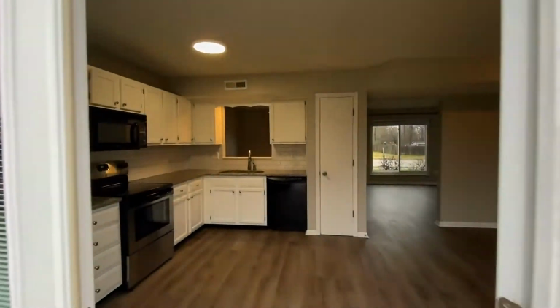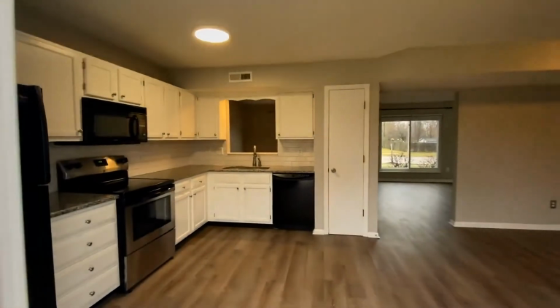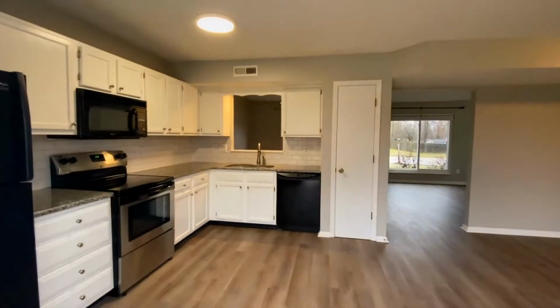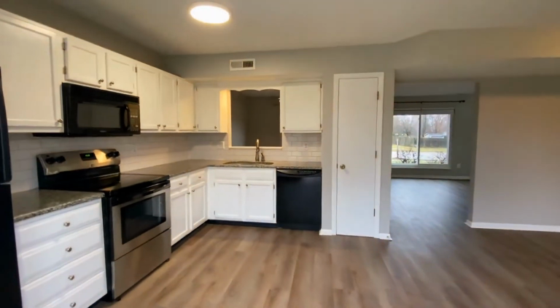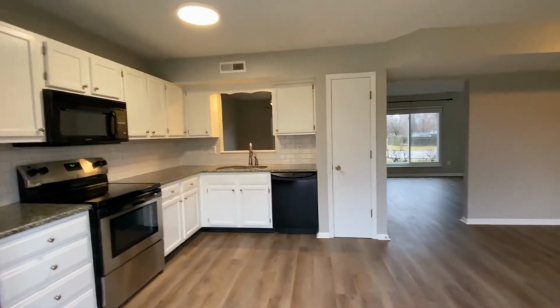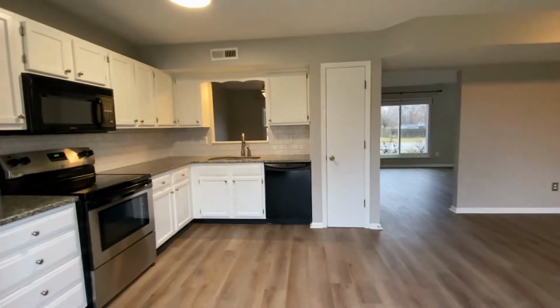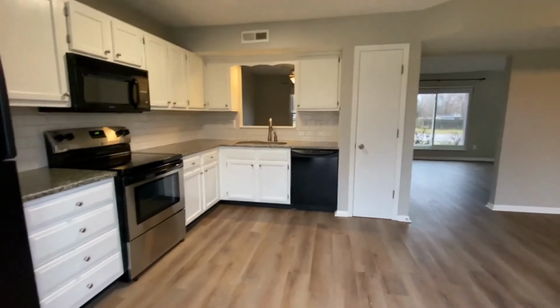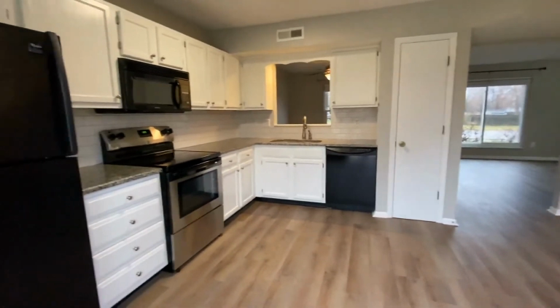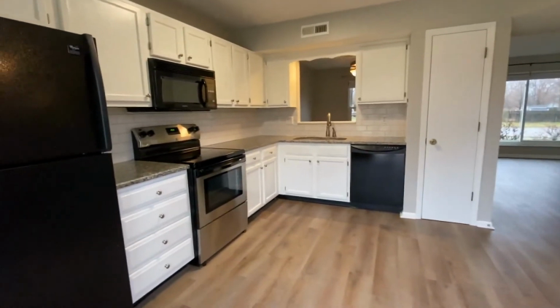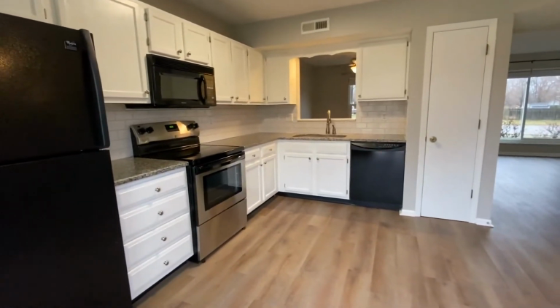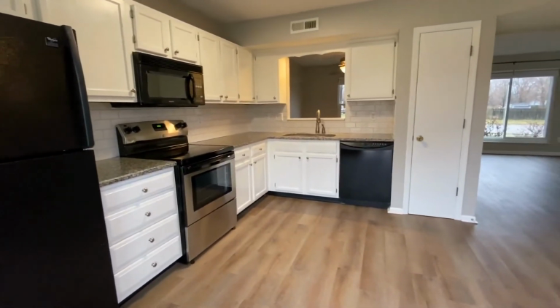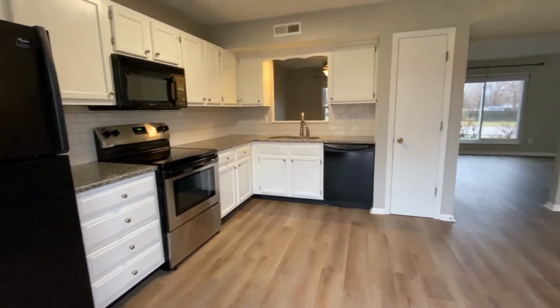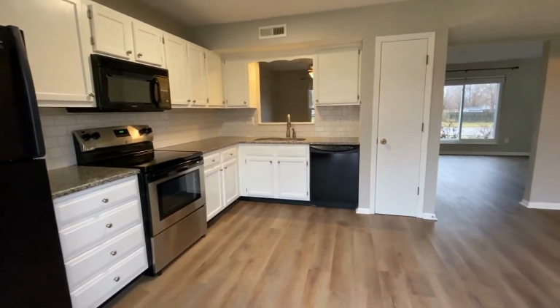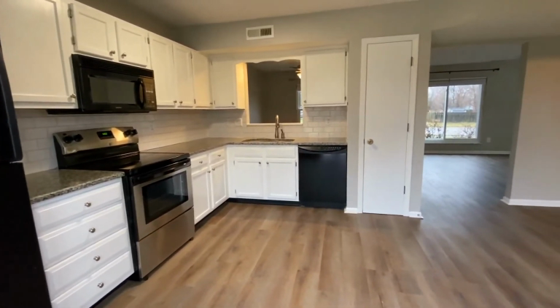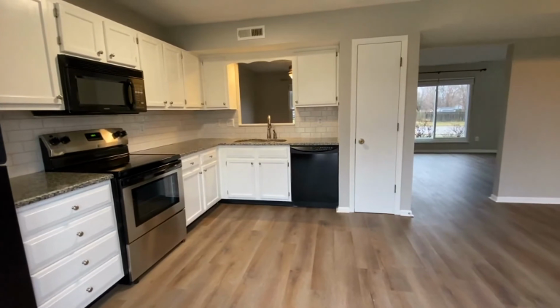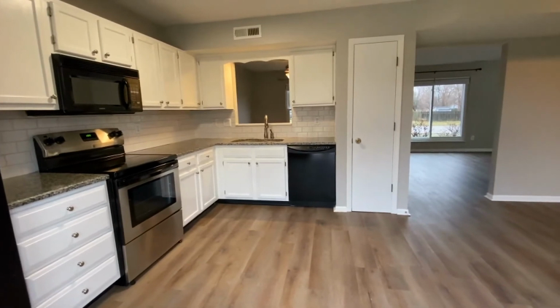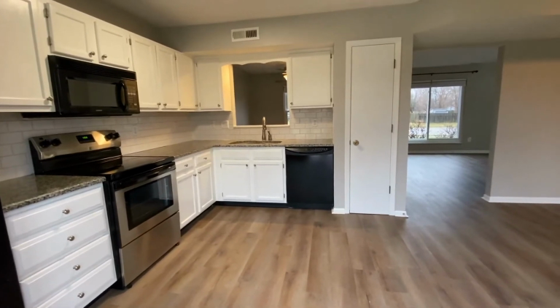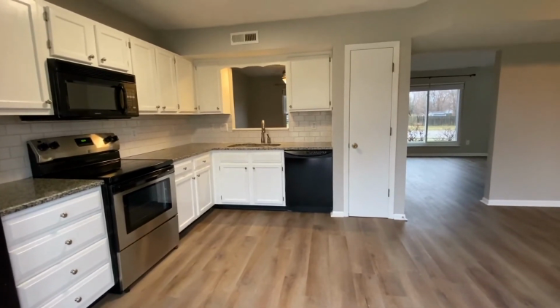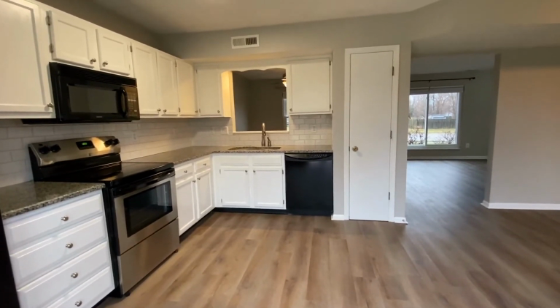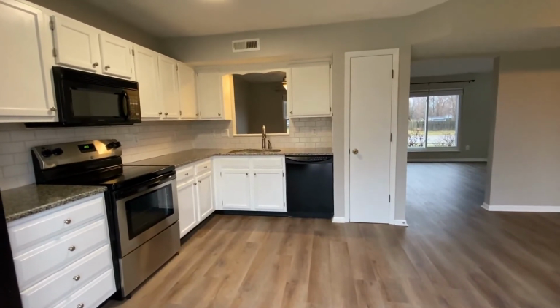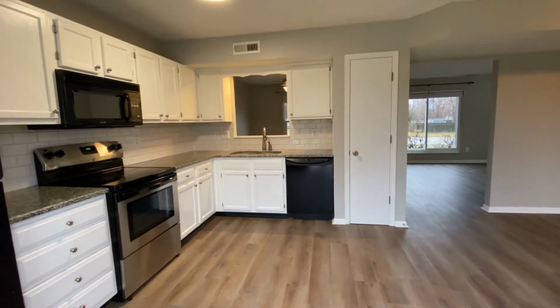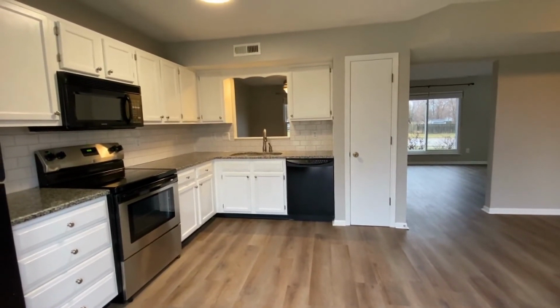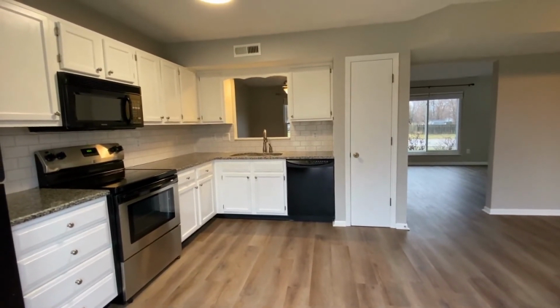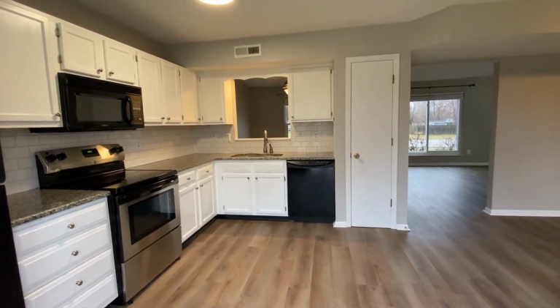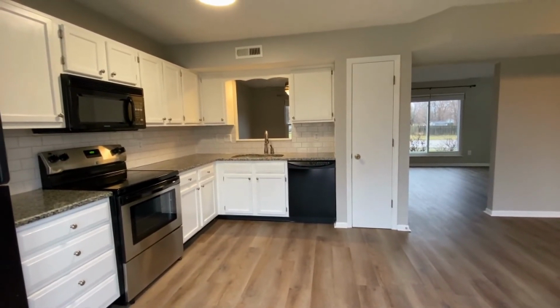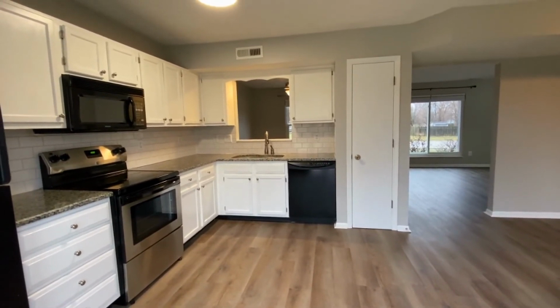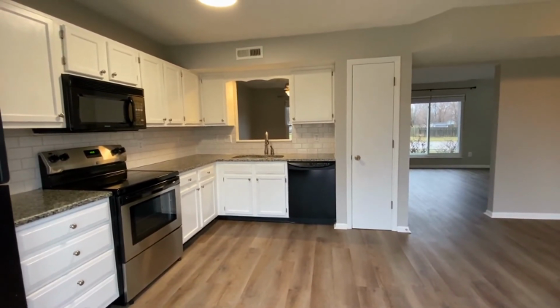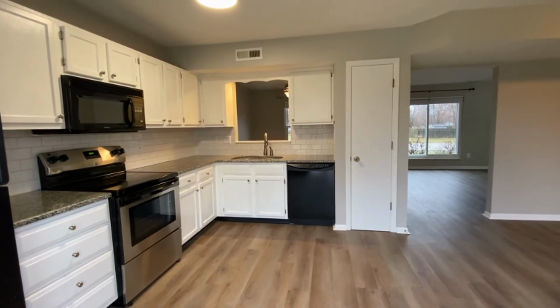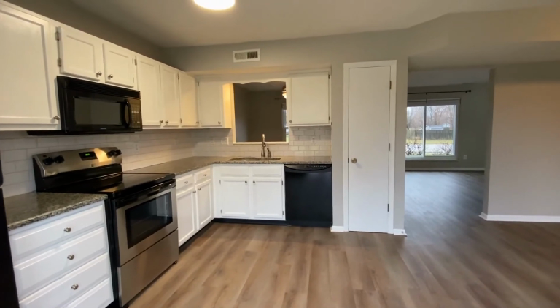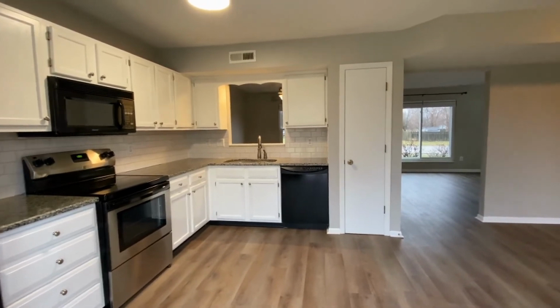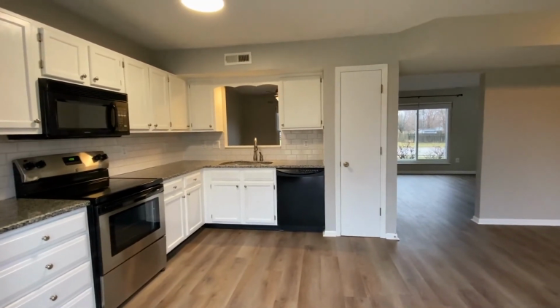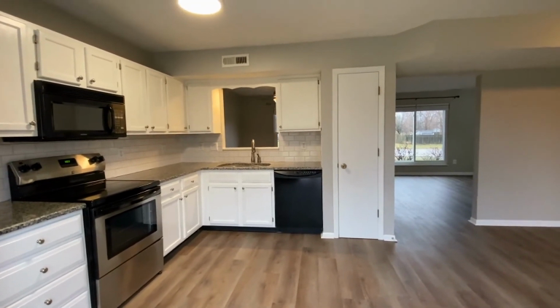We enter right back into the kitchen. I'm Carrie with ES Property Management, and I hope this video helps you decide if this will be your next home.